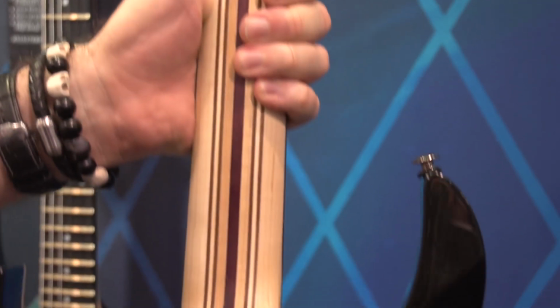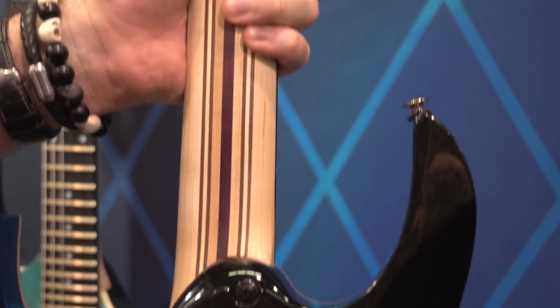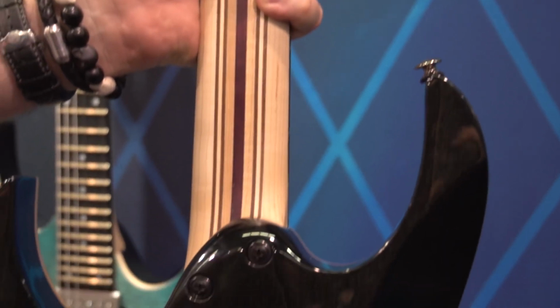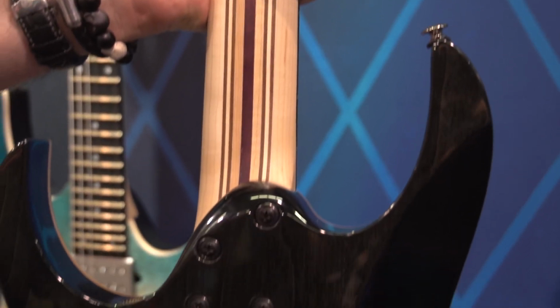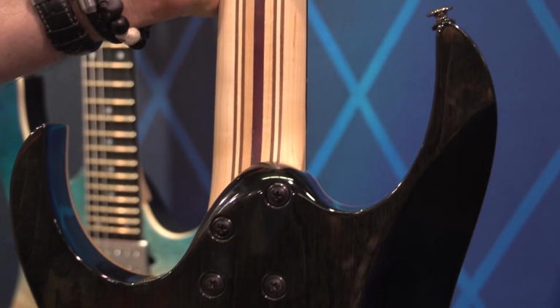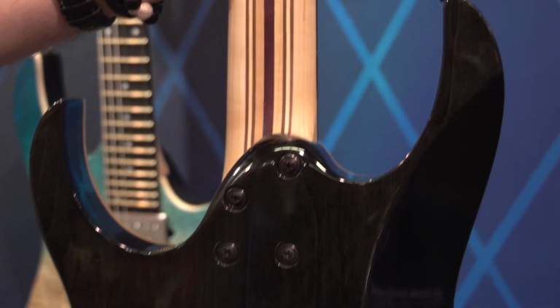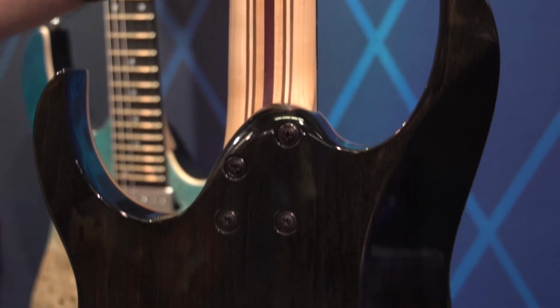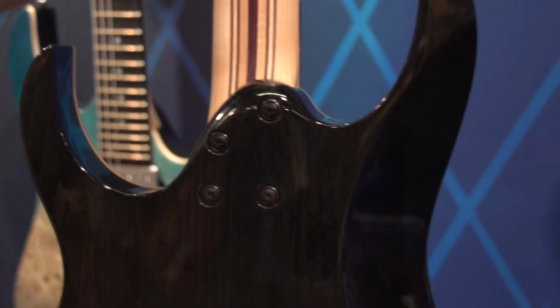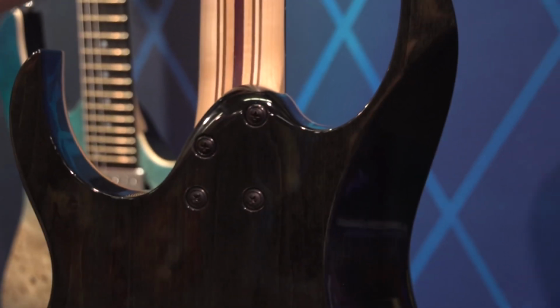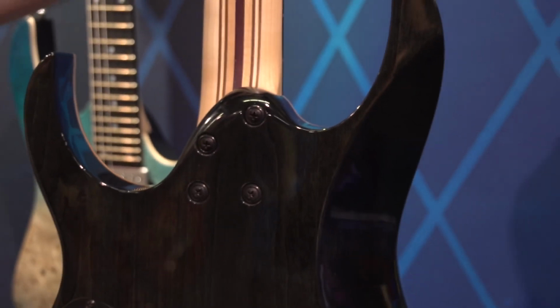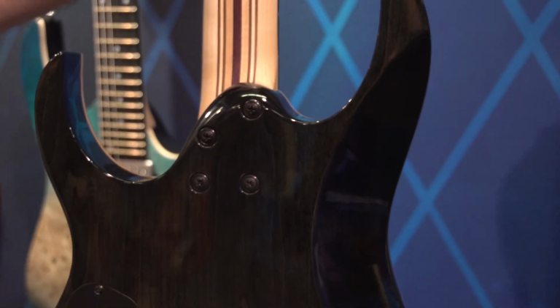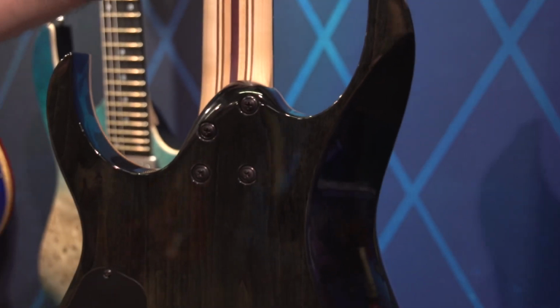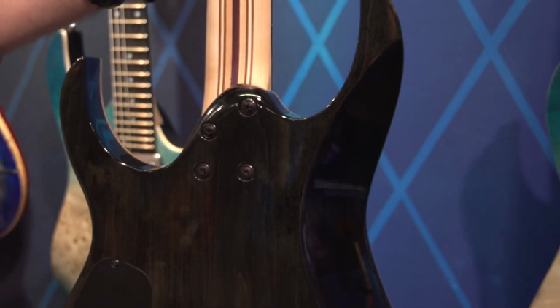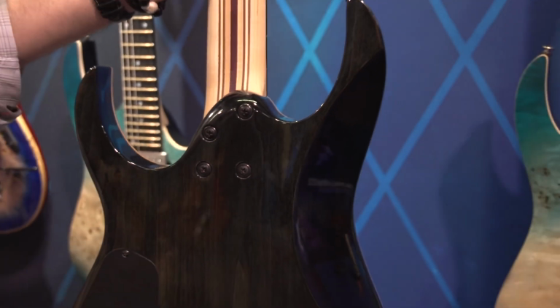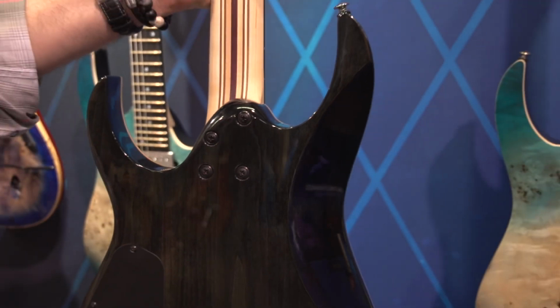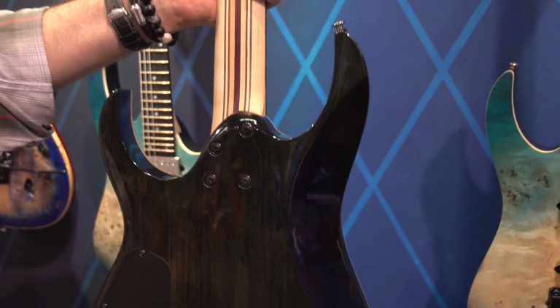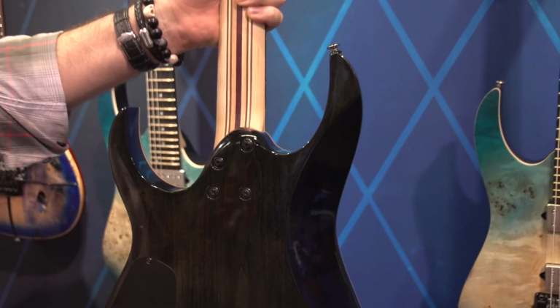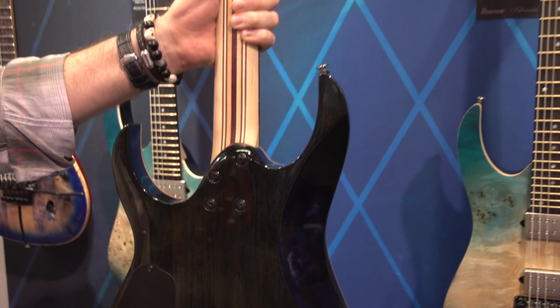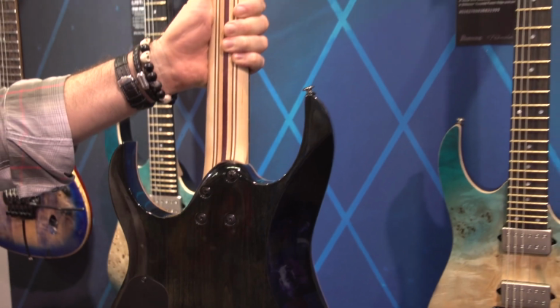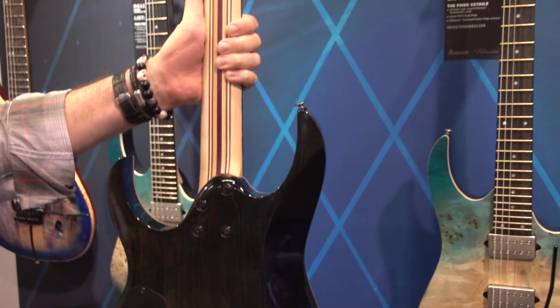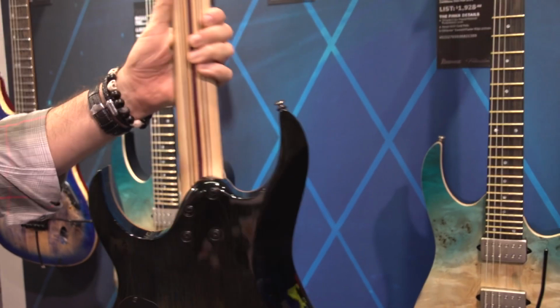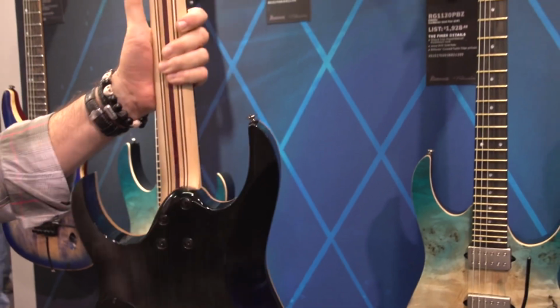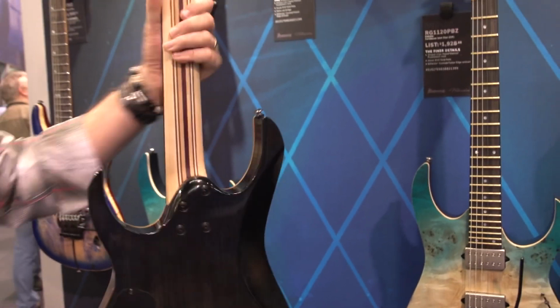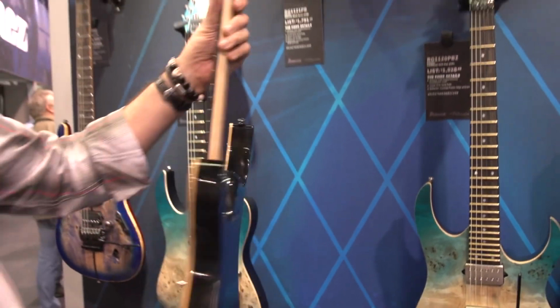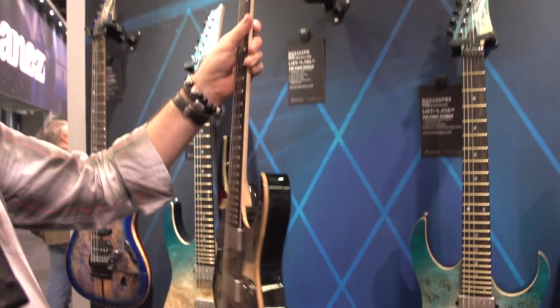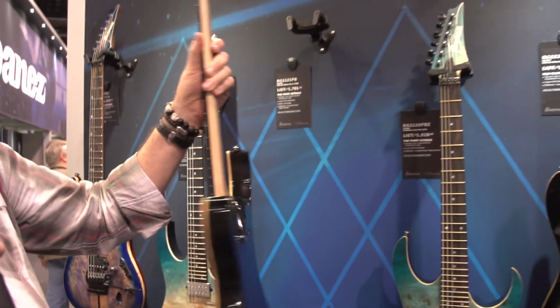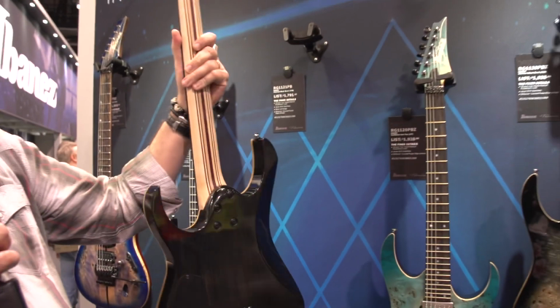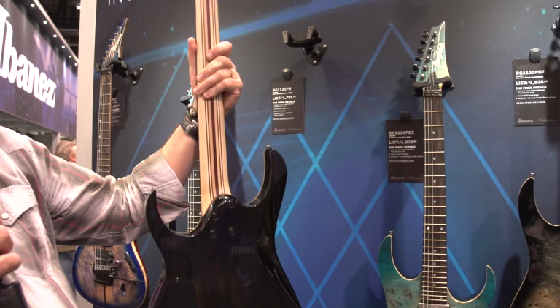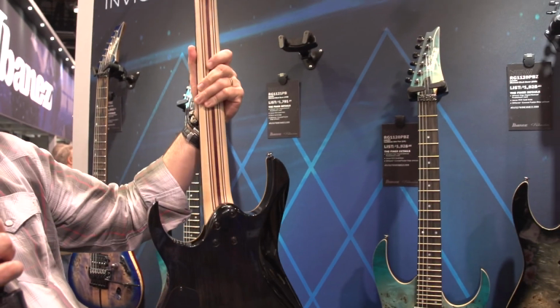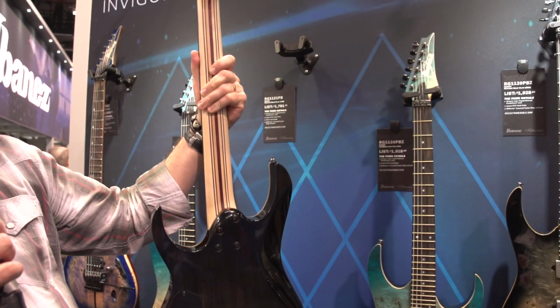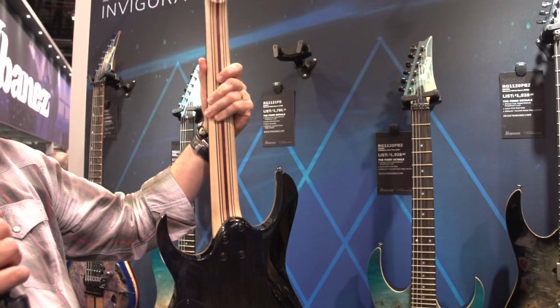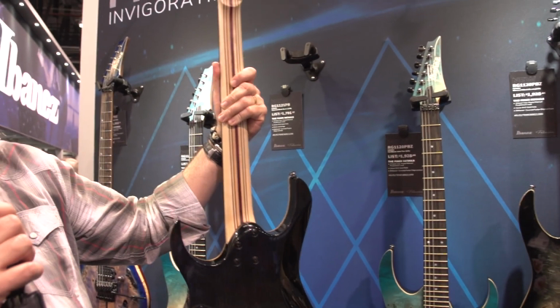The part number on all these guitars is the RG 1120, 1121, and 1127. The '11' in the part number signifies the 11-ply neck.